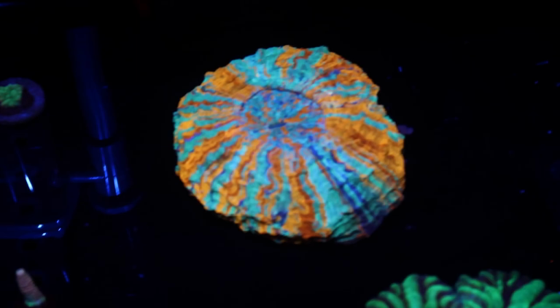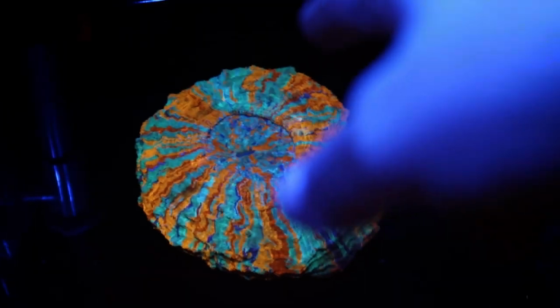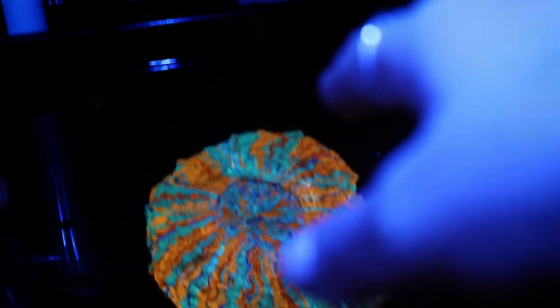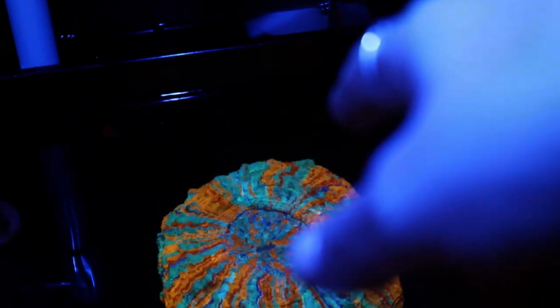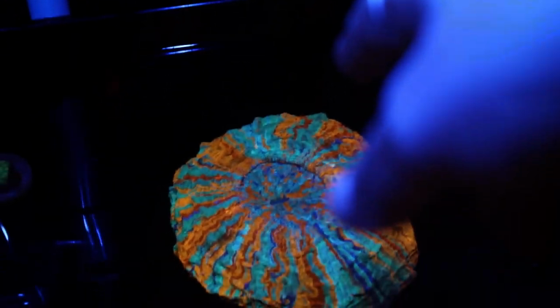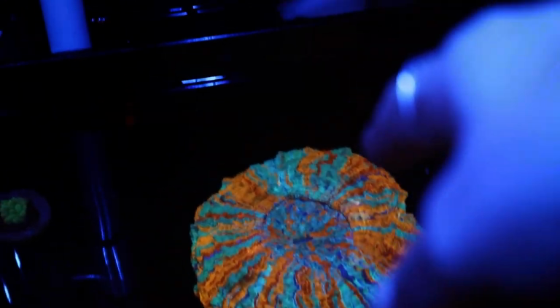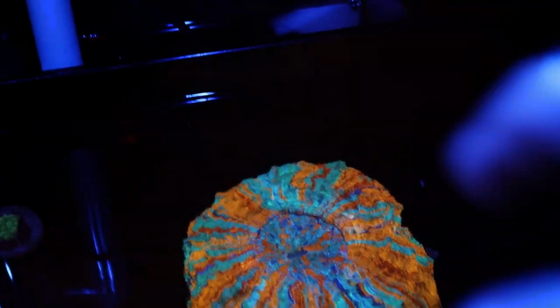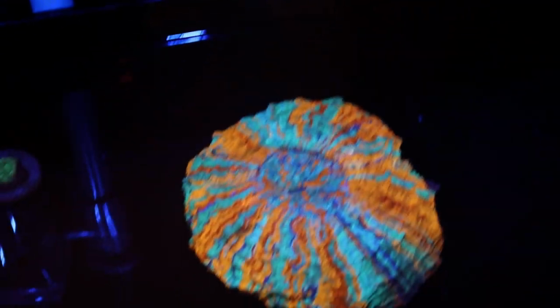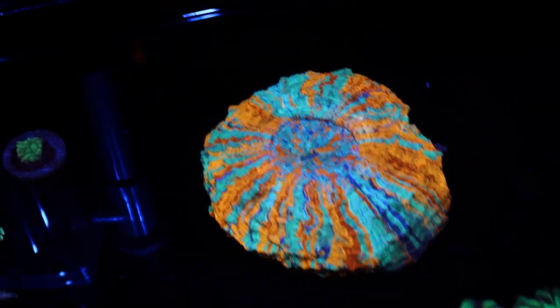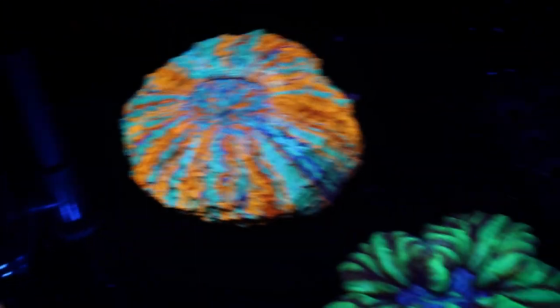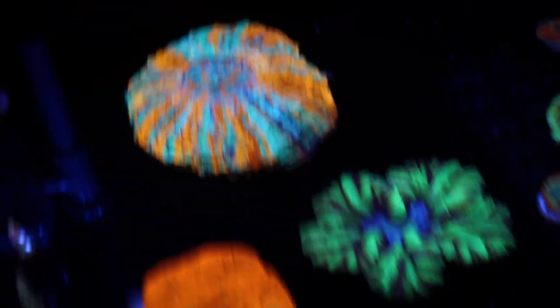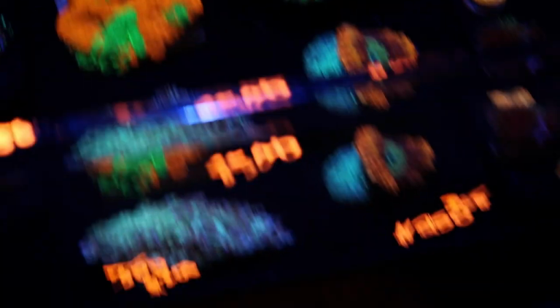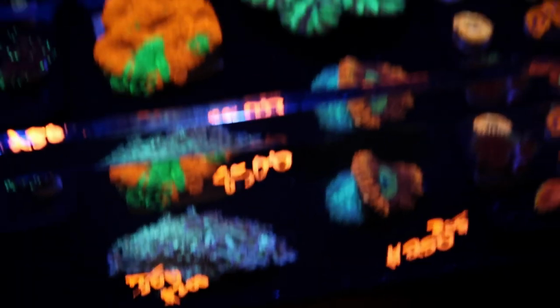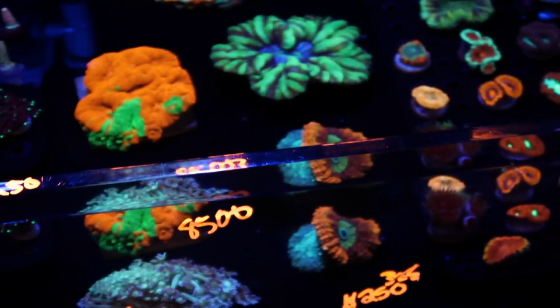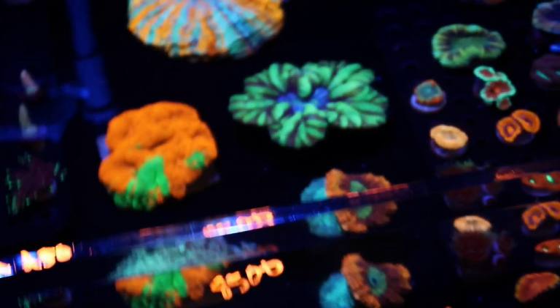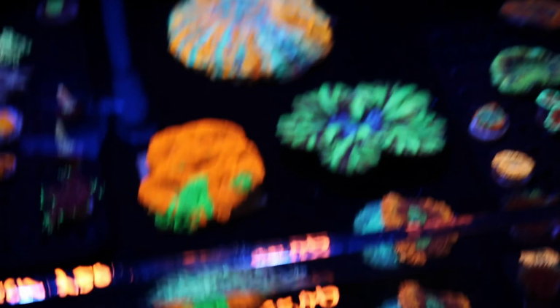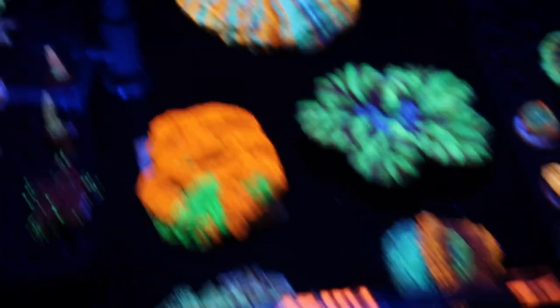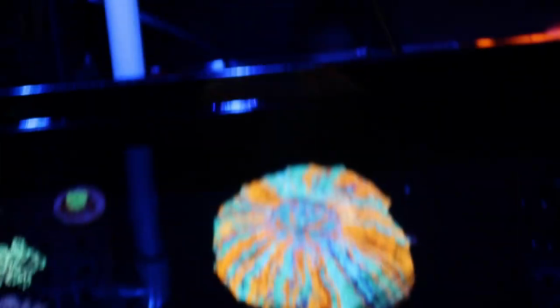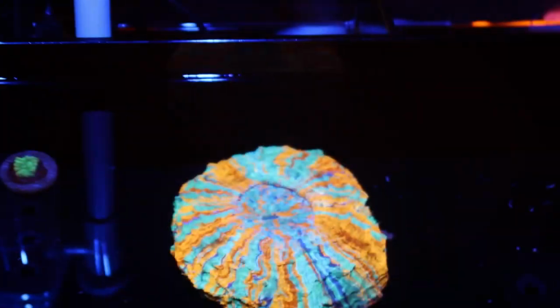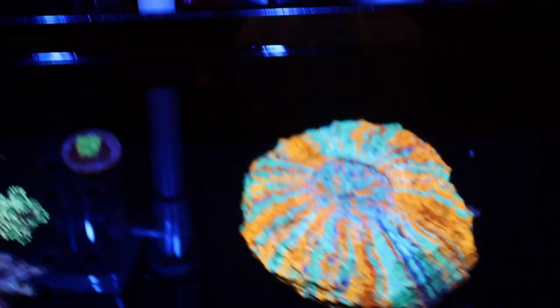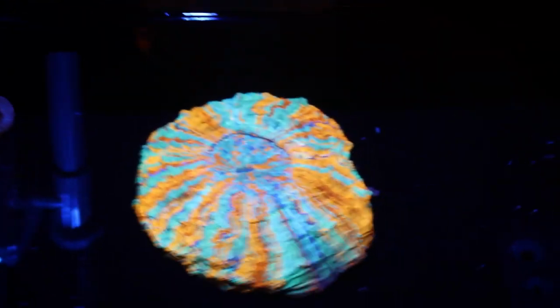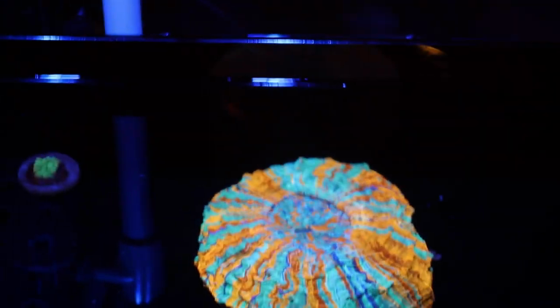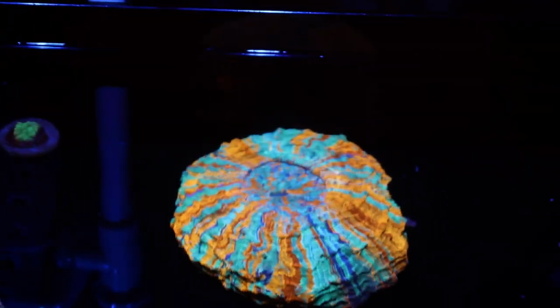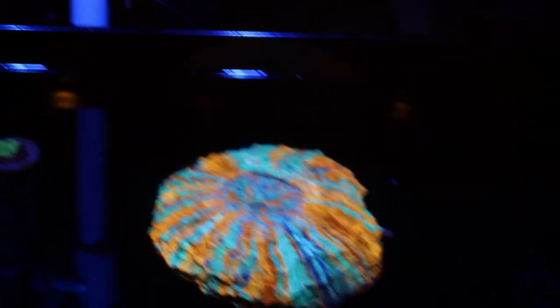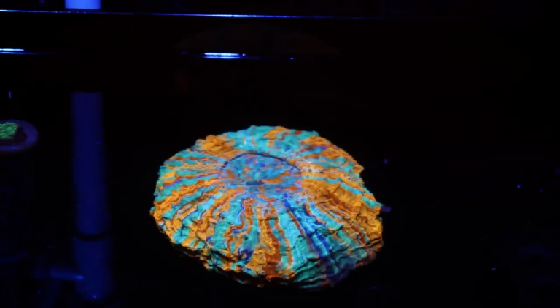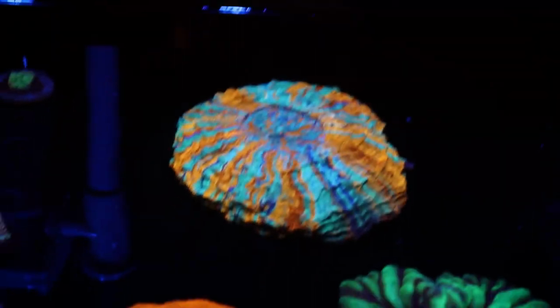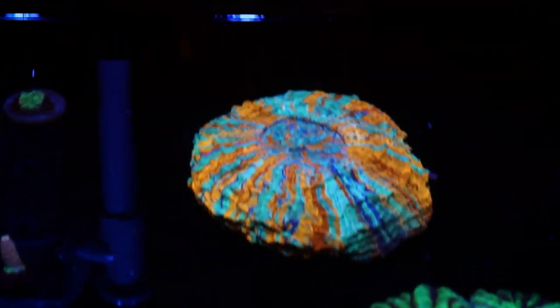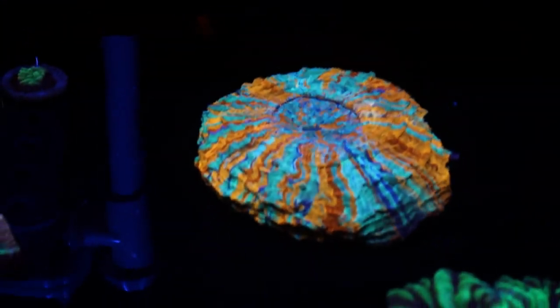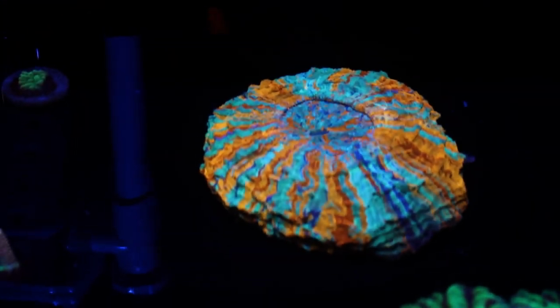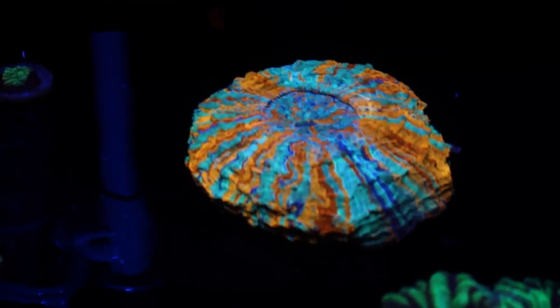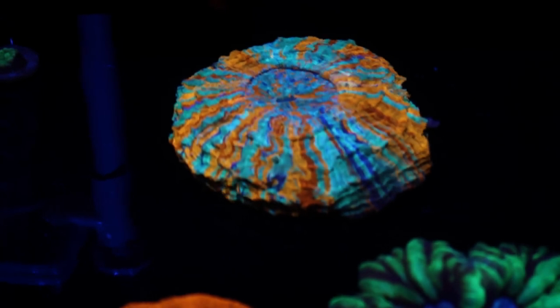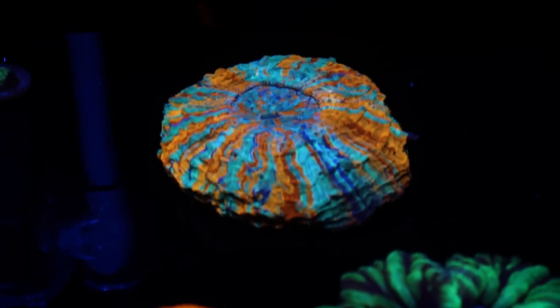How much is that? $8,500. I was just making sure — I'm not going to buy it, but it's beautiful. That's crazy.